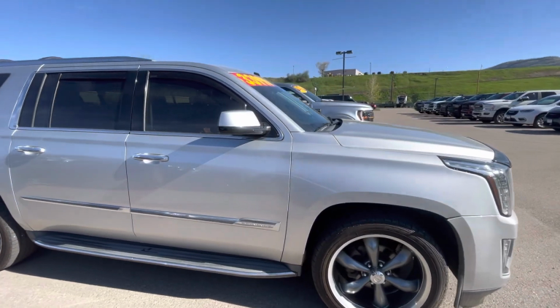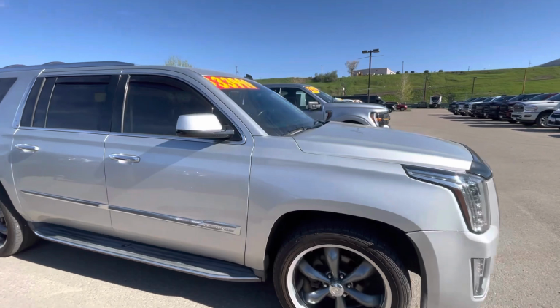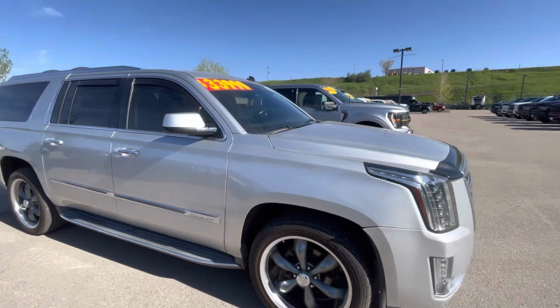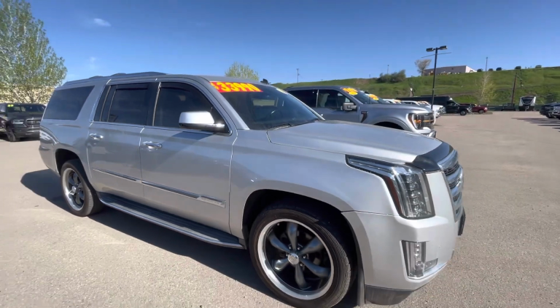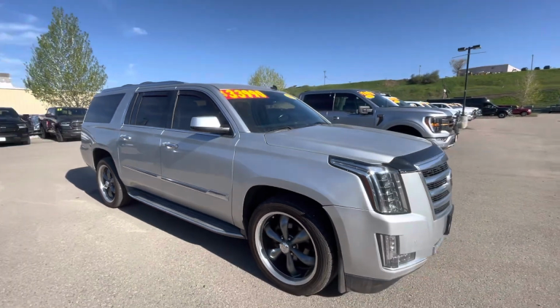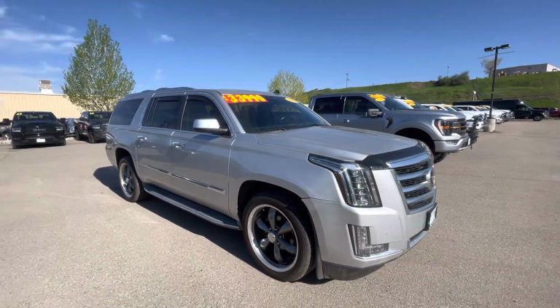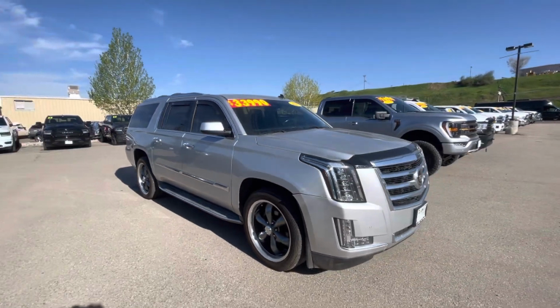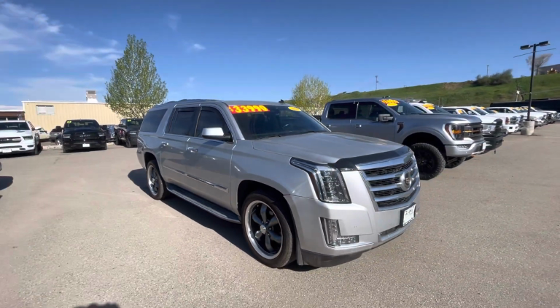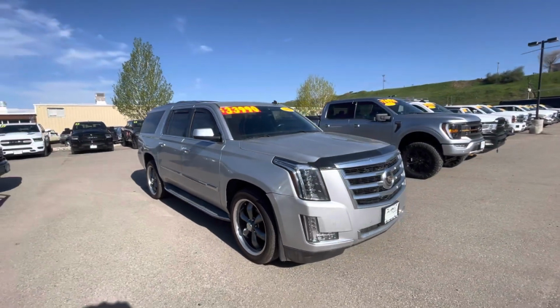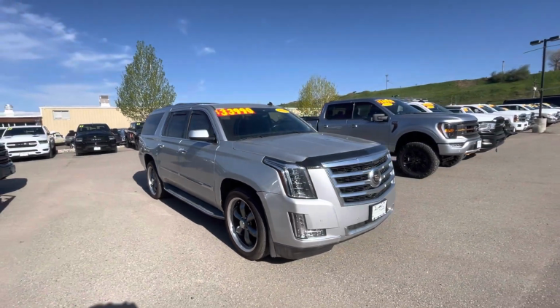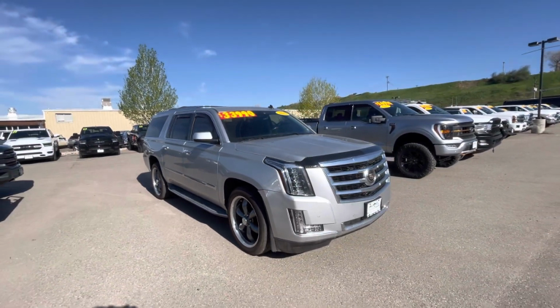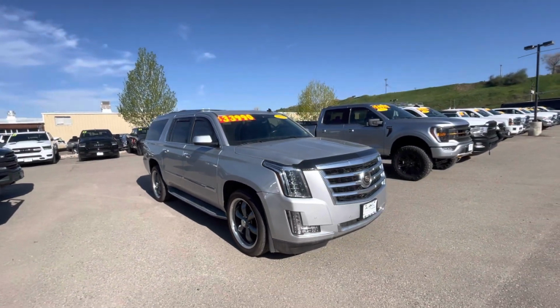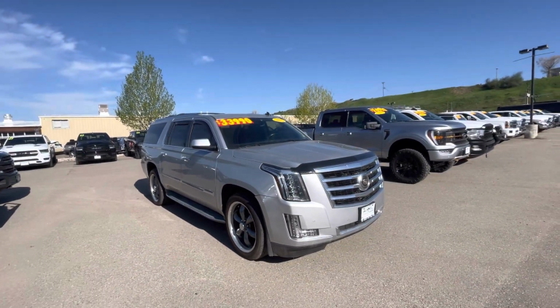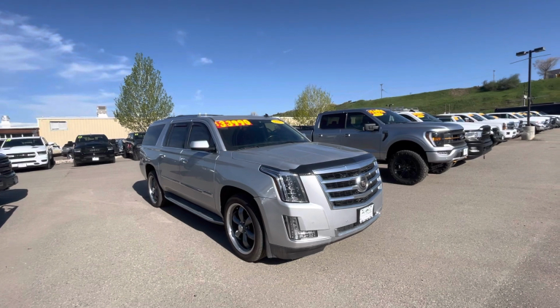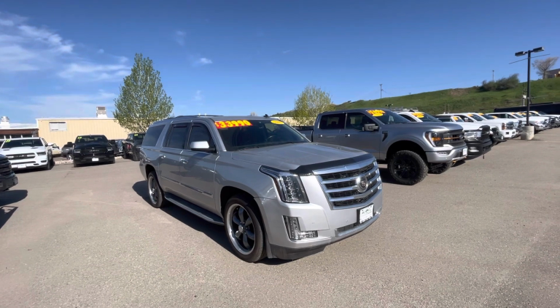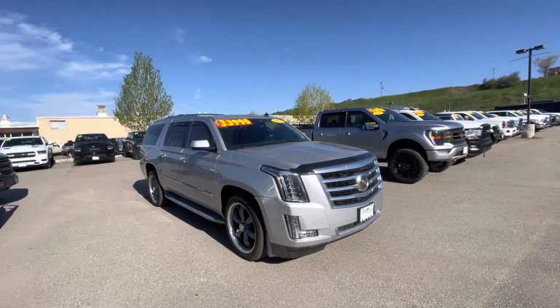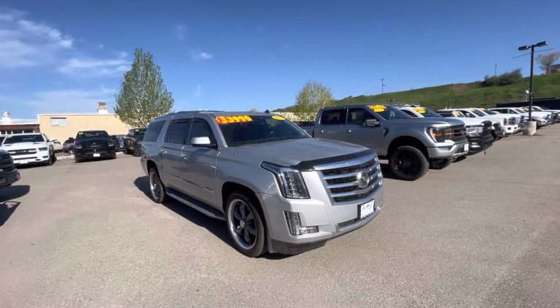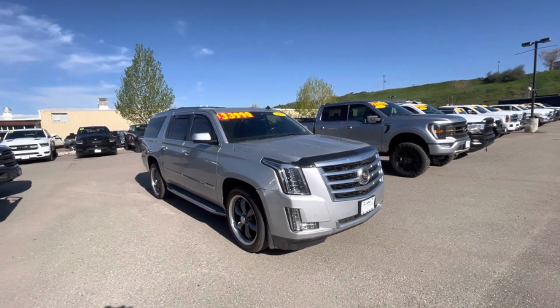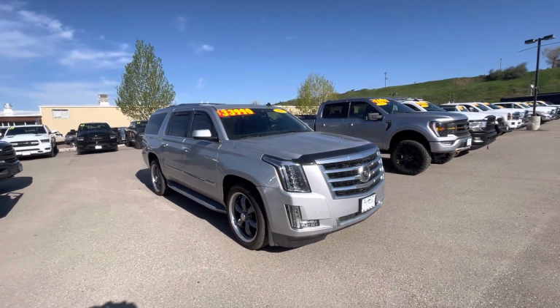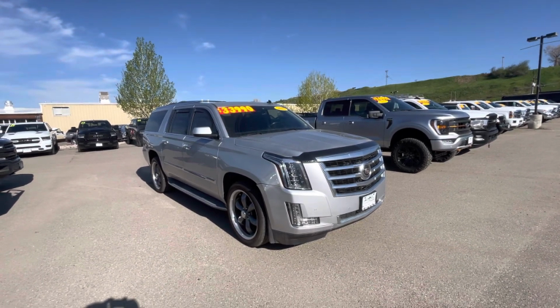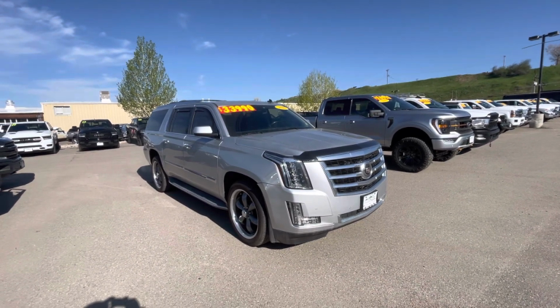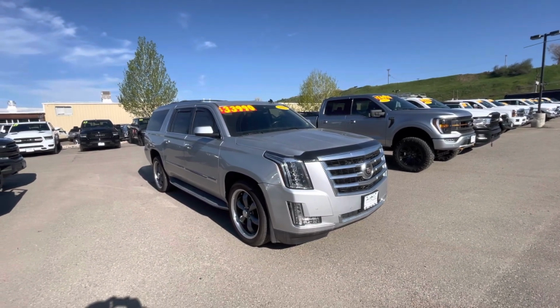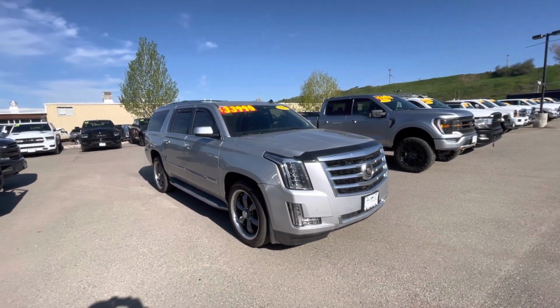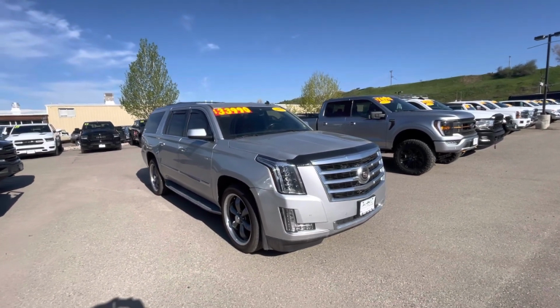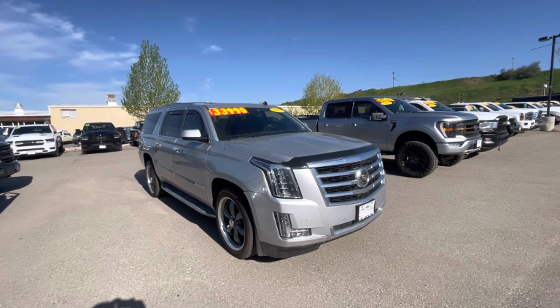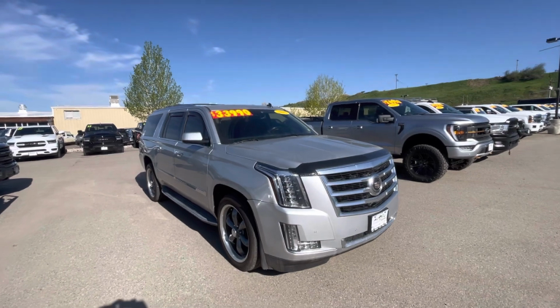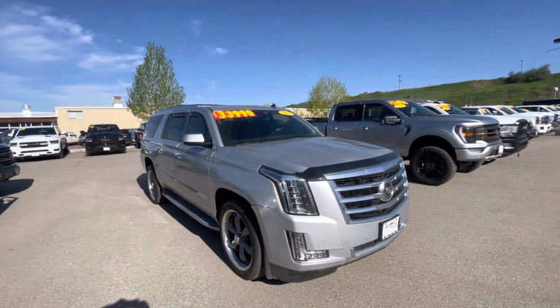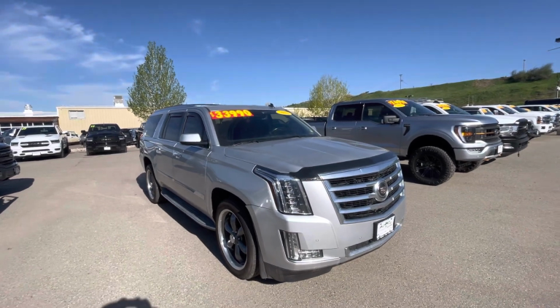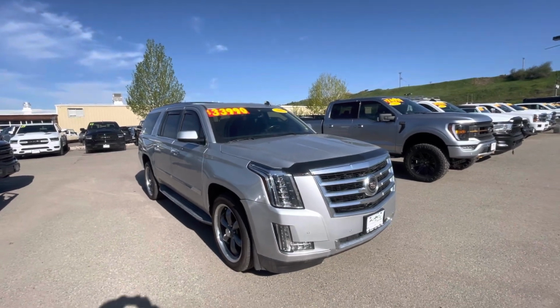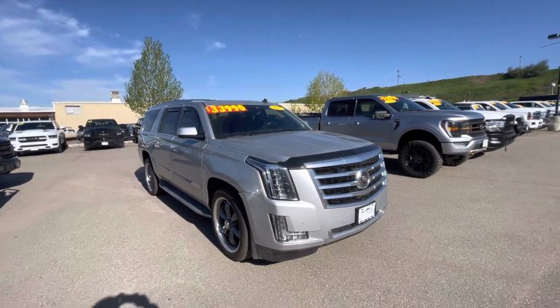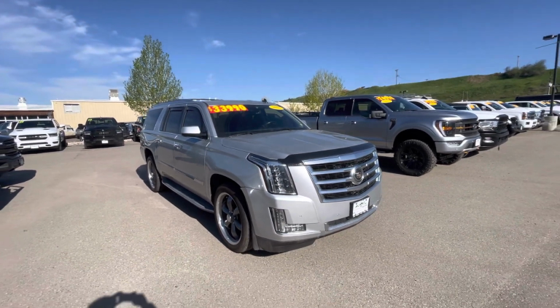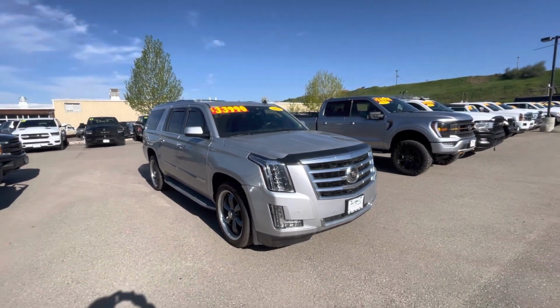Super nice vehicle — ready for wintertime and heading into the summer, great for road trips. Very comfortable, very luxurious, just all around a beautiful vehicle. That is our 2015 Cadillac Escalade ESV. Thank you and have a great day!